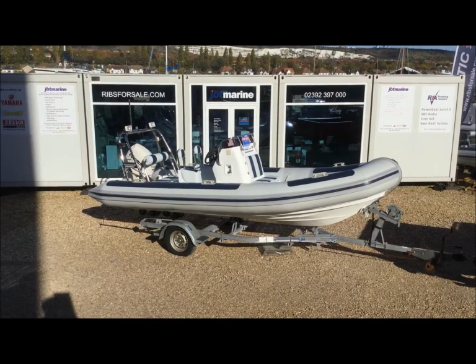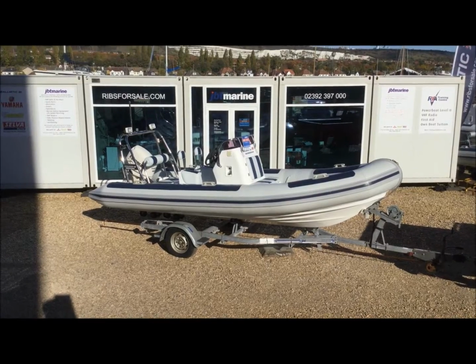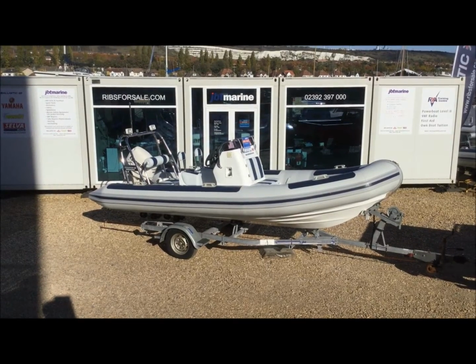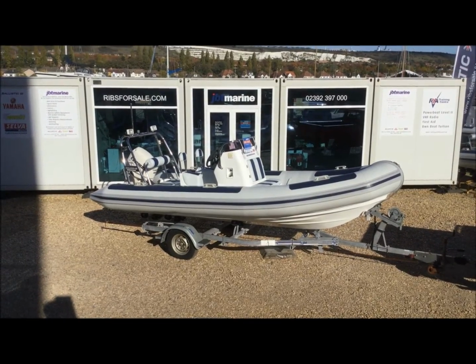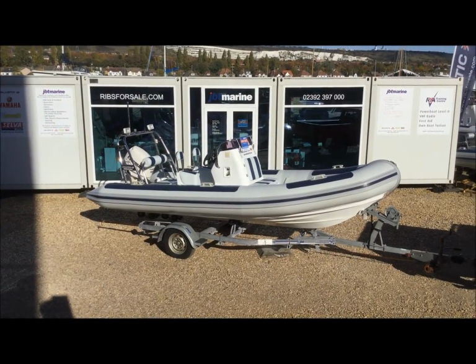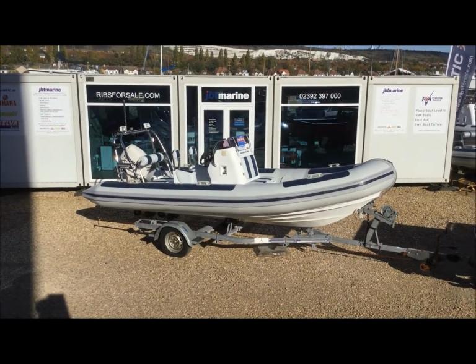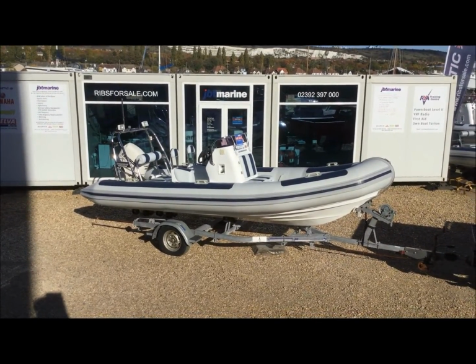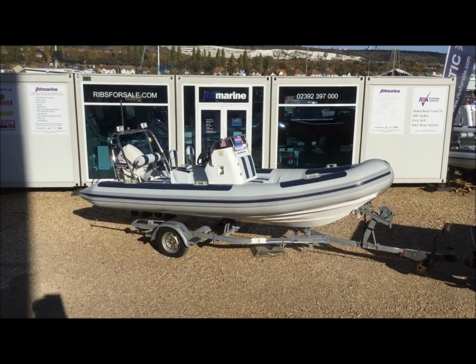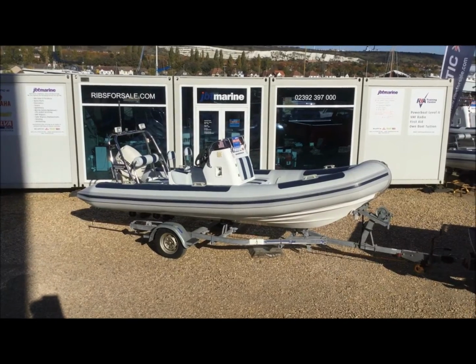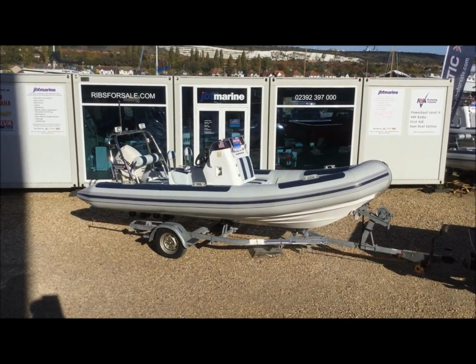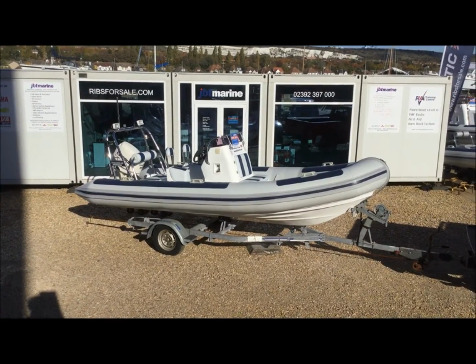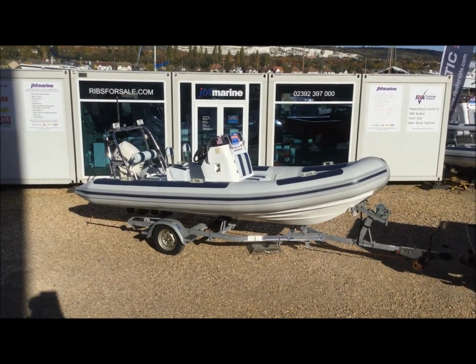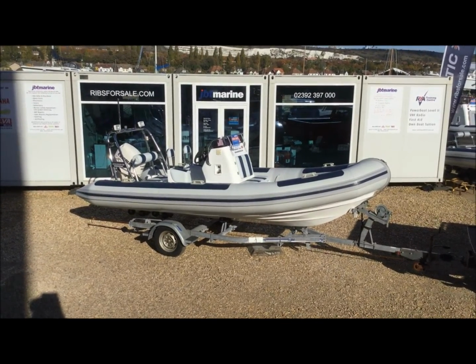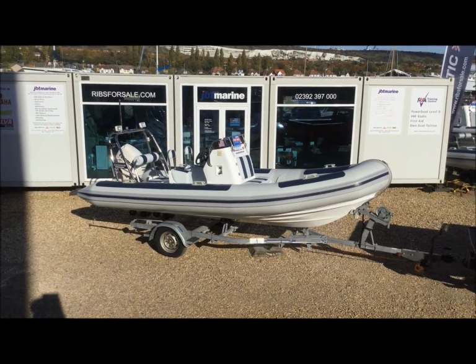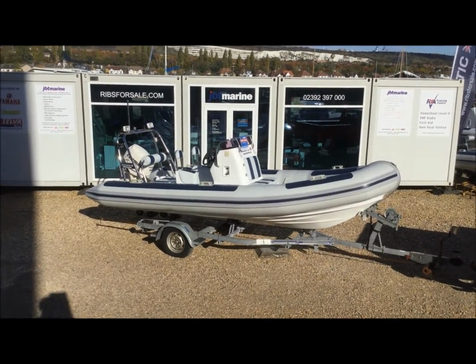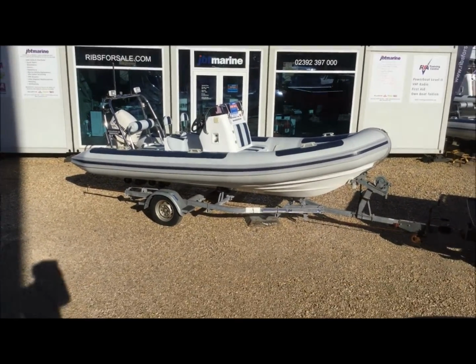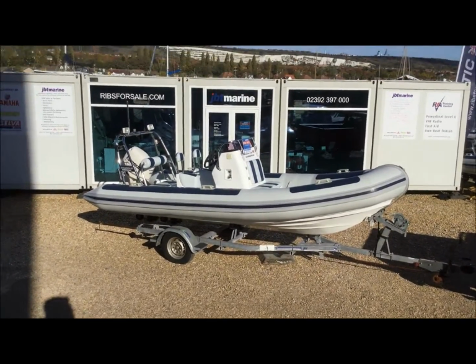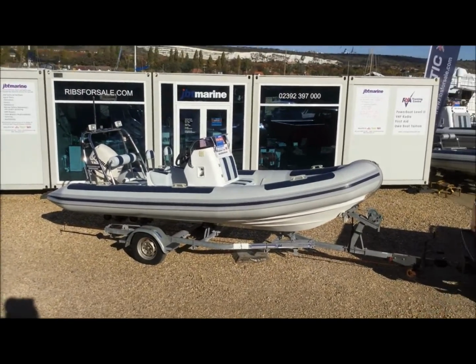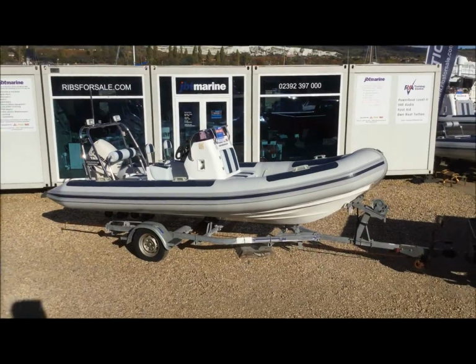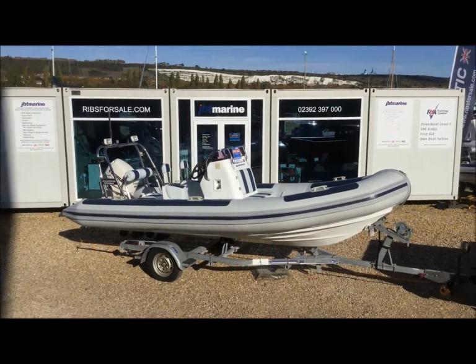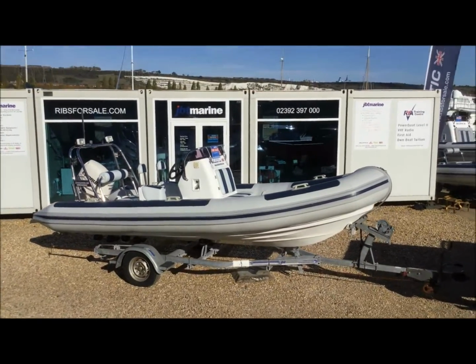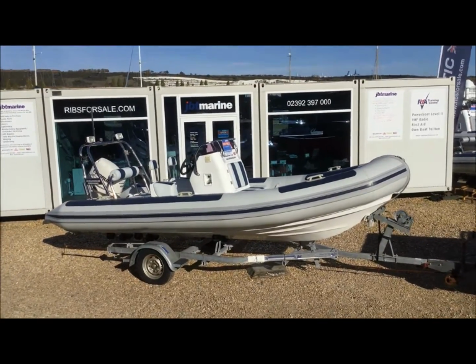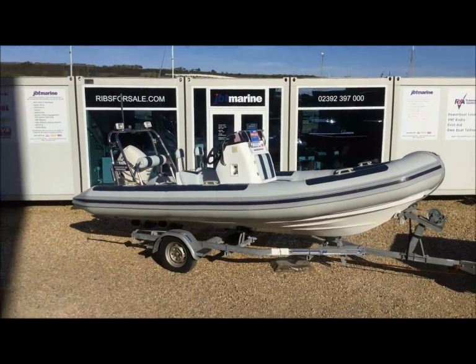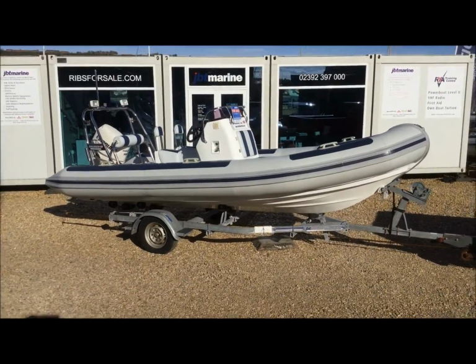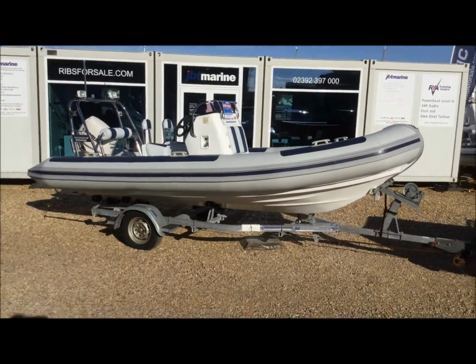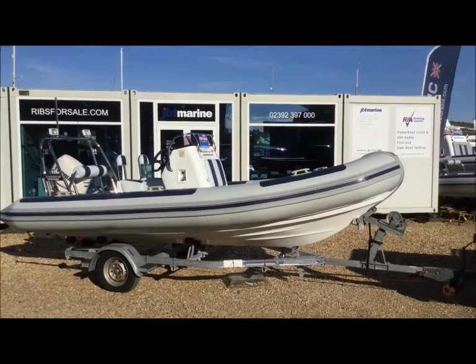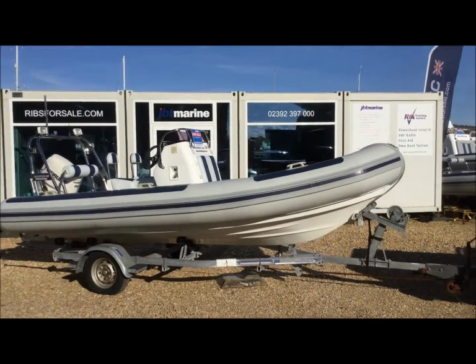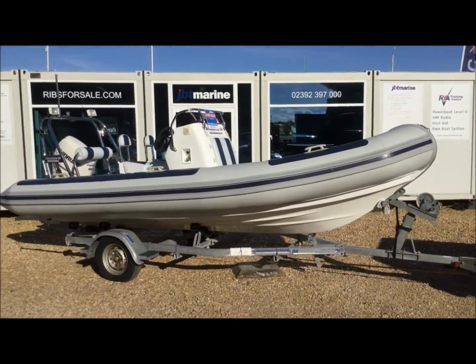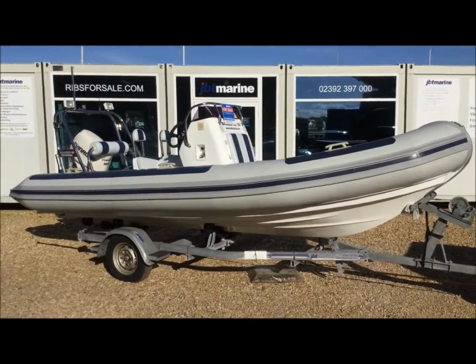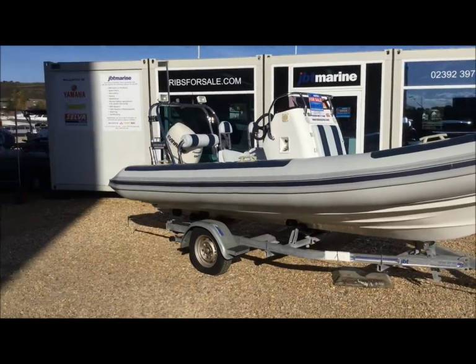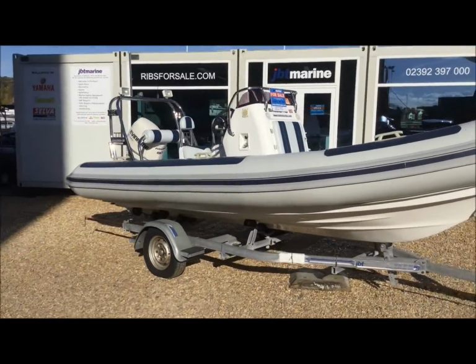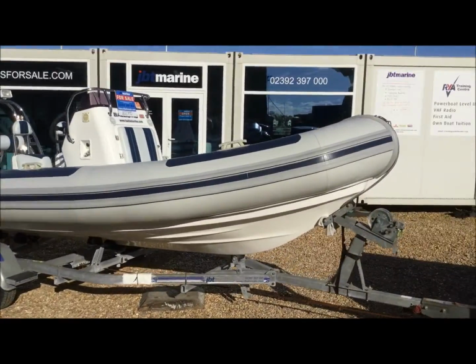Hi, this is Gary from JBT. This is a short video to walk around this wonderful Ballistic 5.5 meter RIB. This boat was commissioned in 2012, and the hull is a 2010 hull.